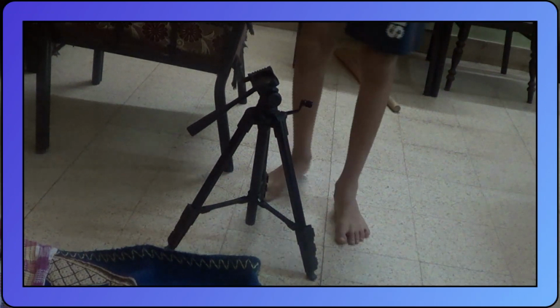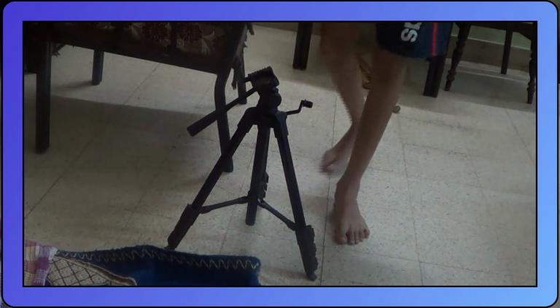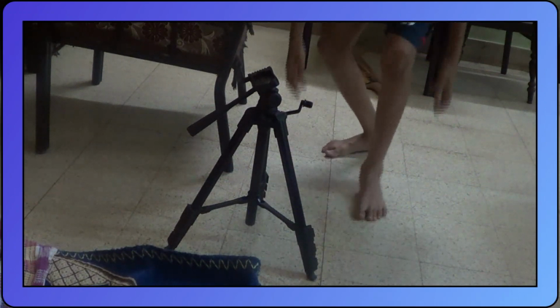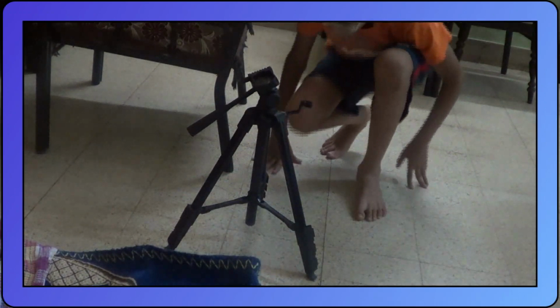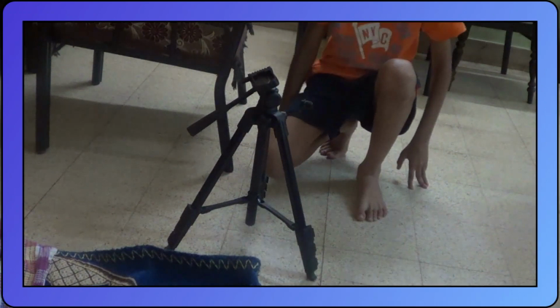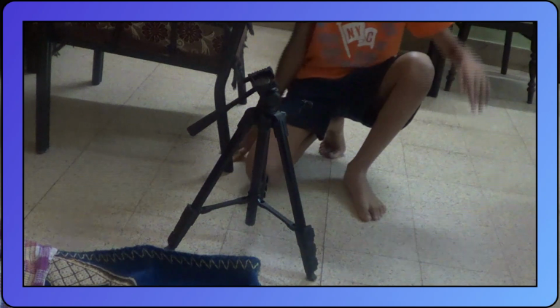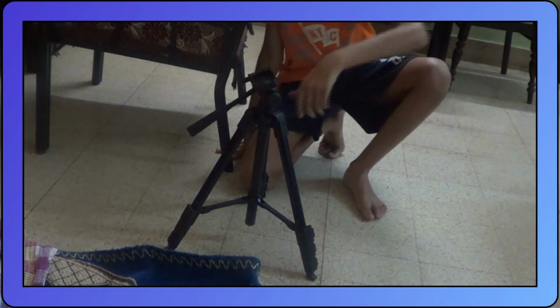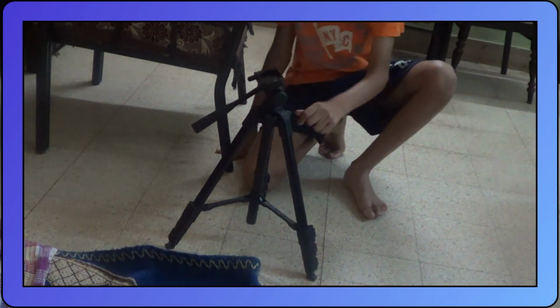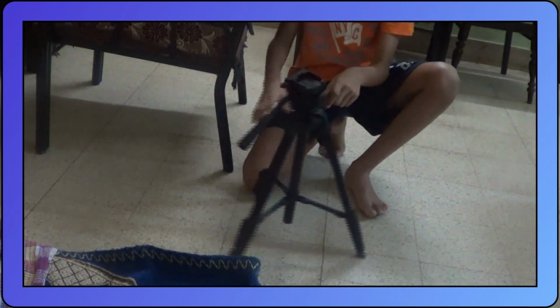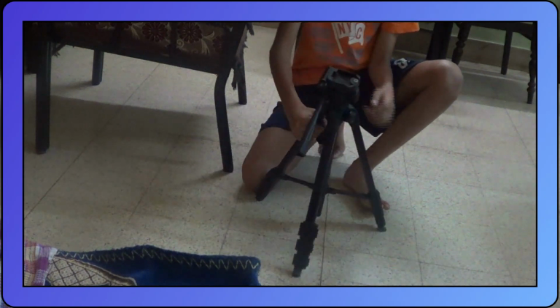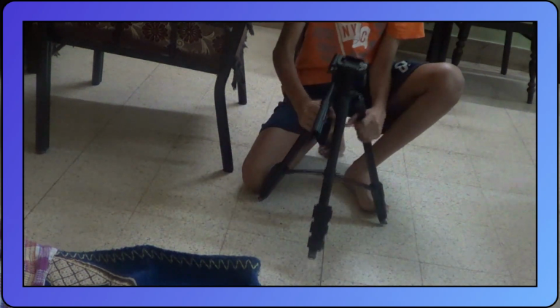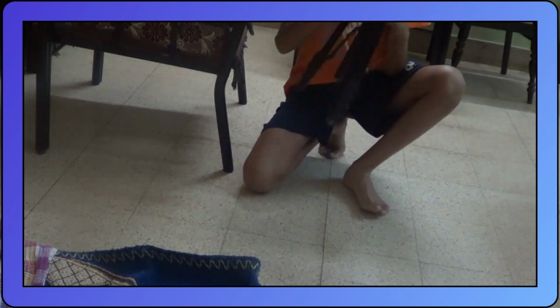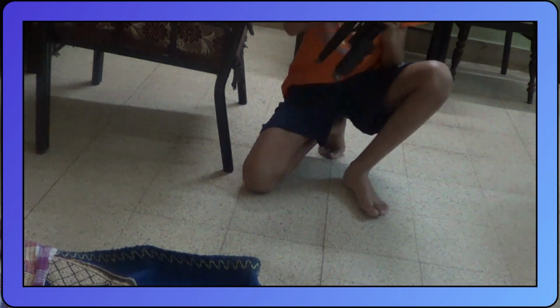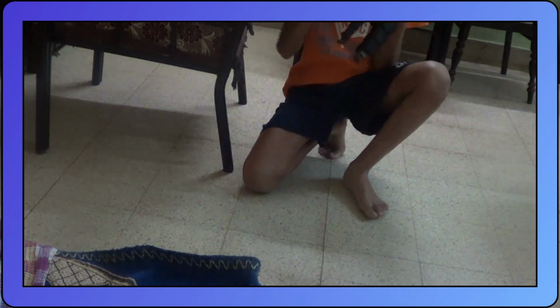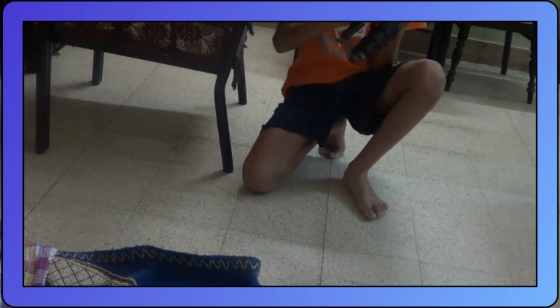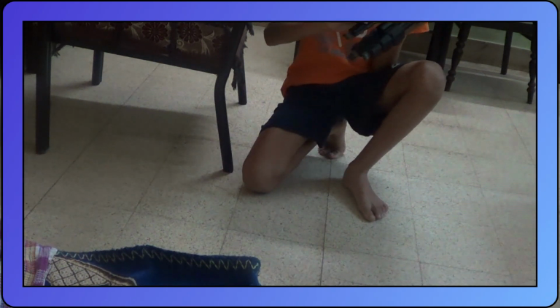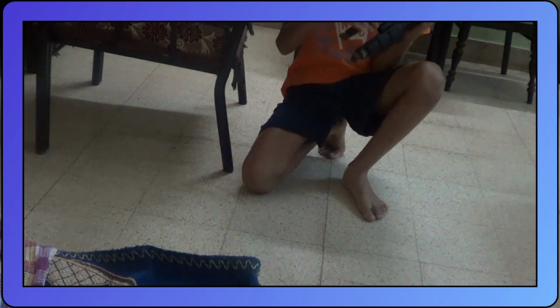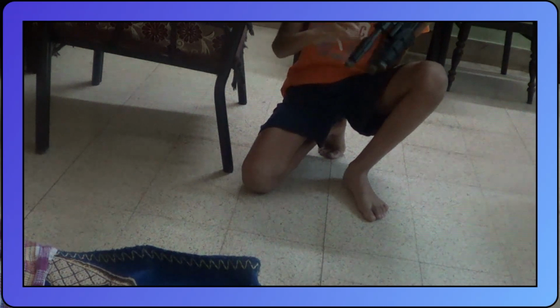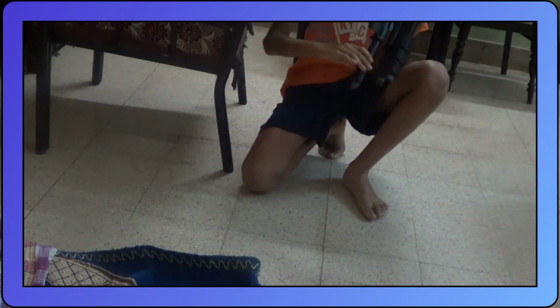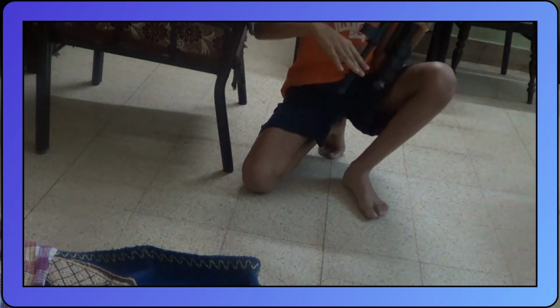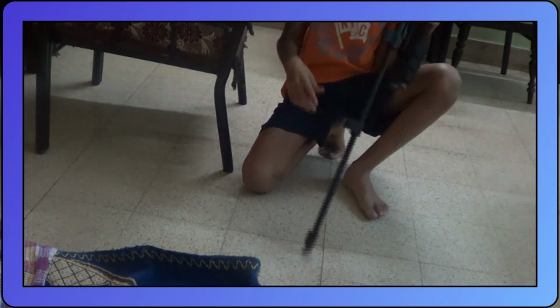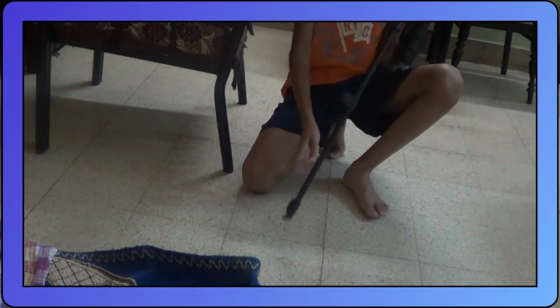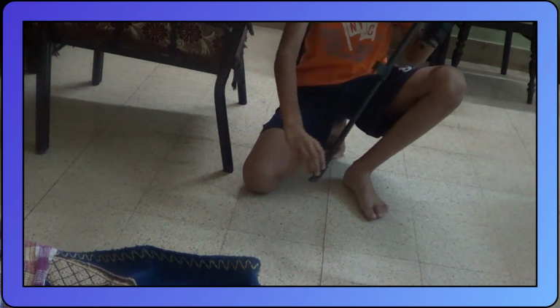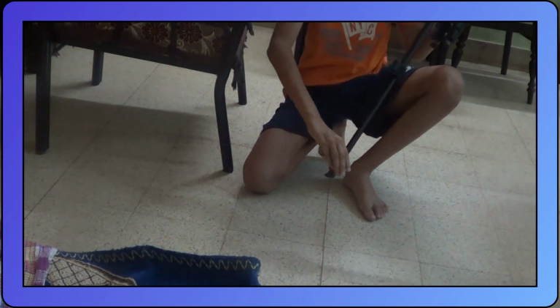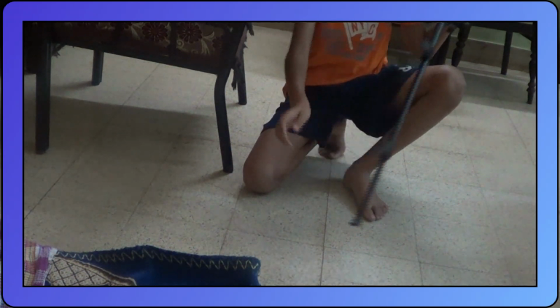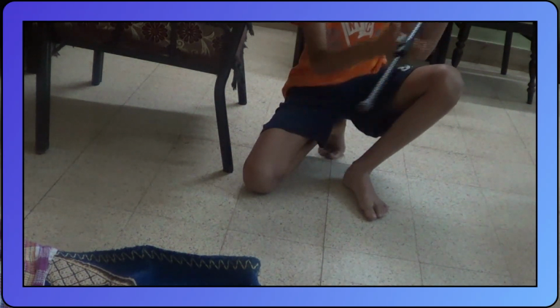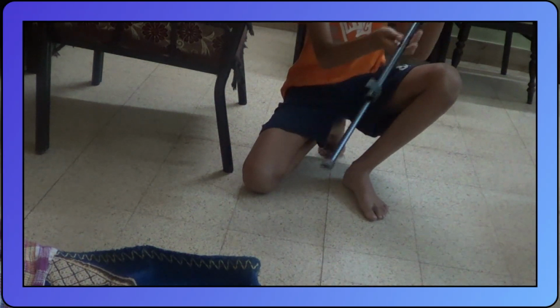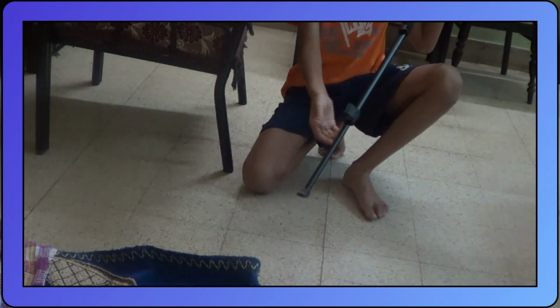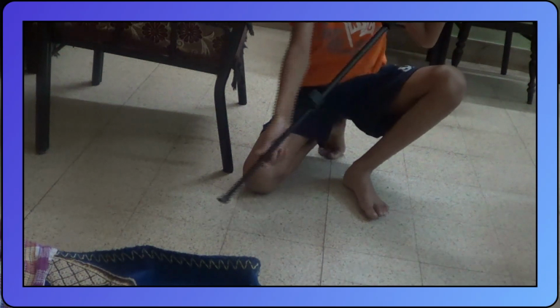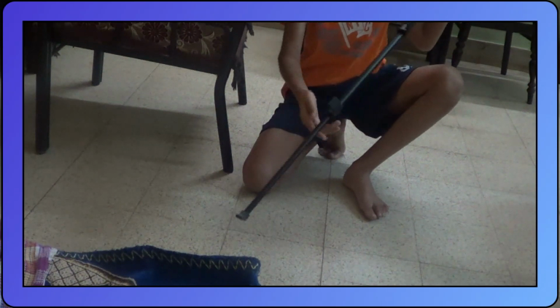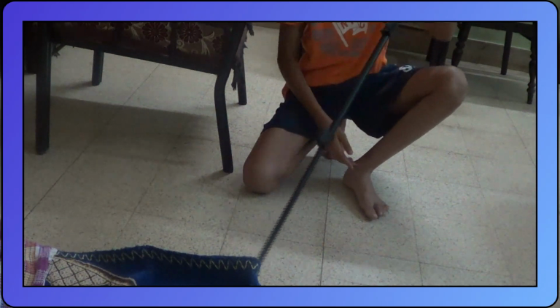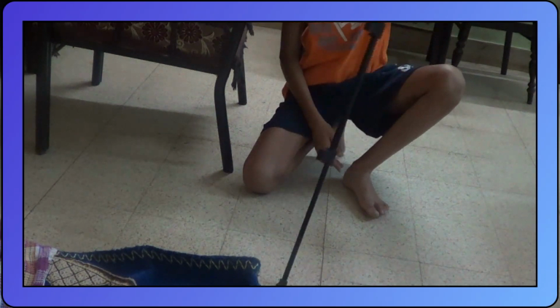What this stand provides is three levels of height — one, two, three — the same for each side.